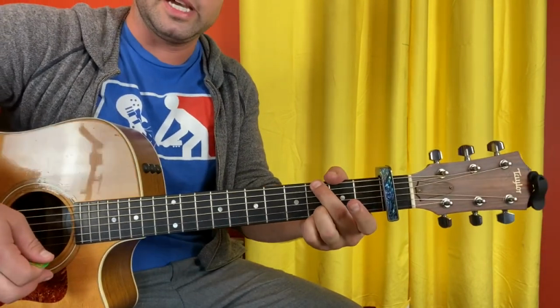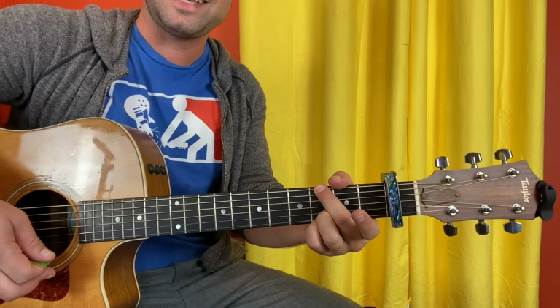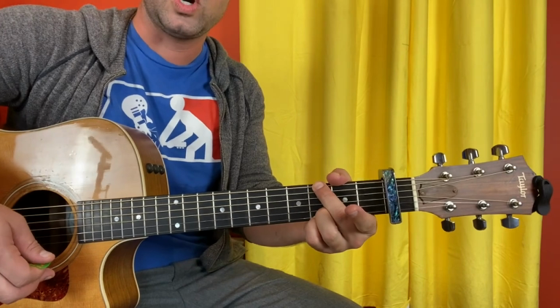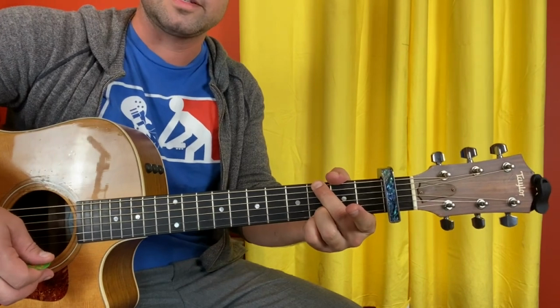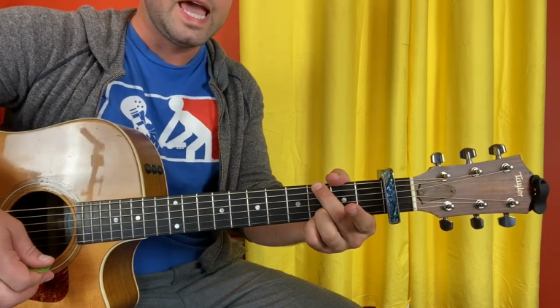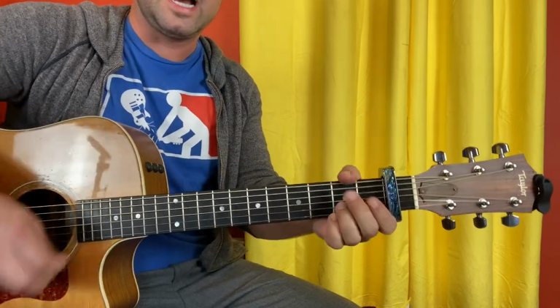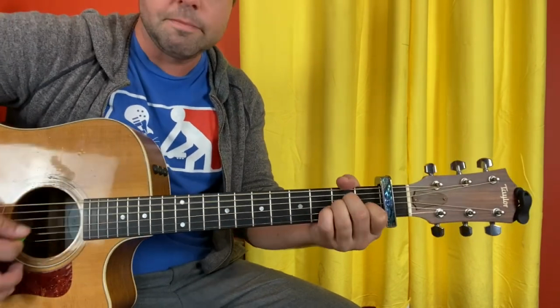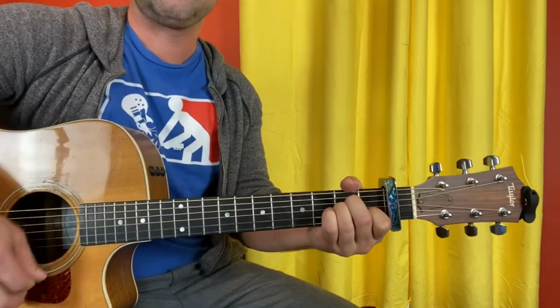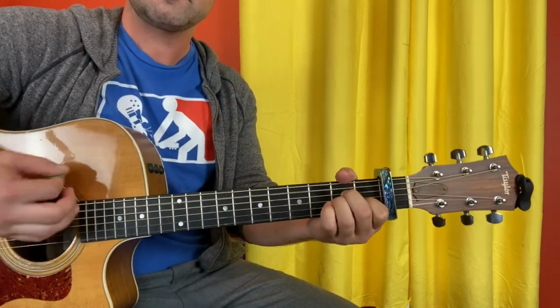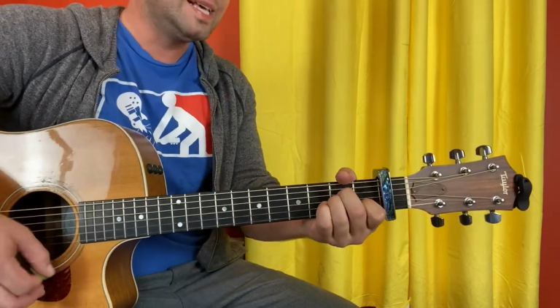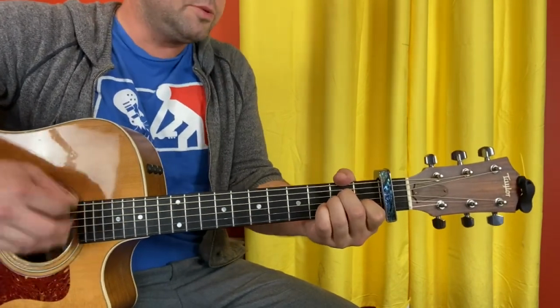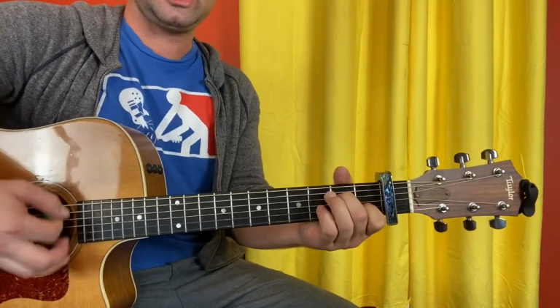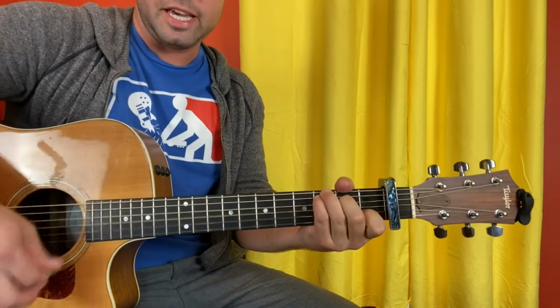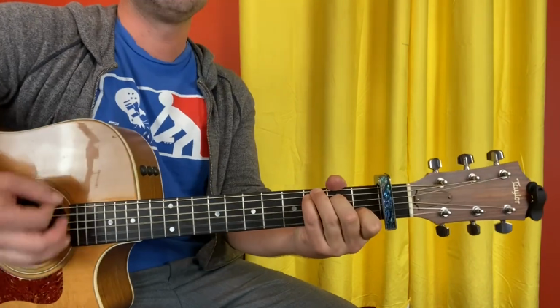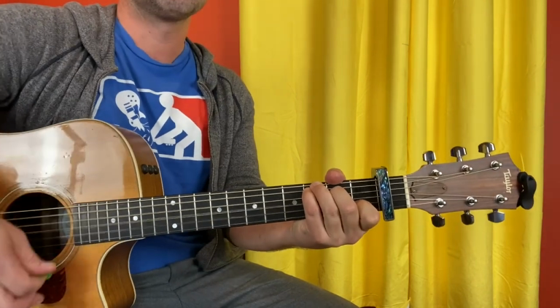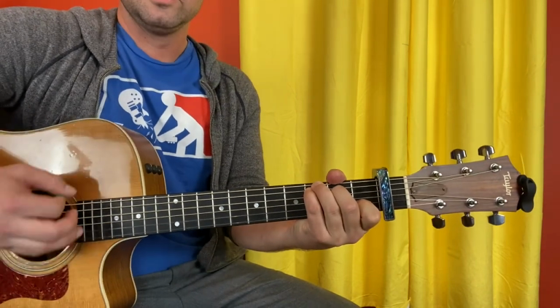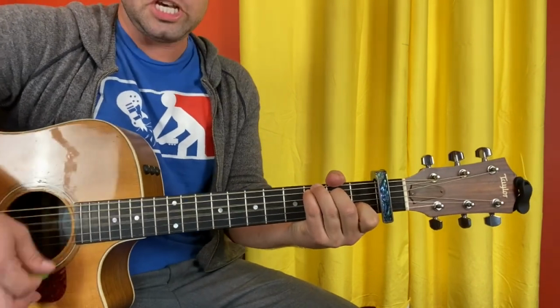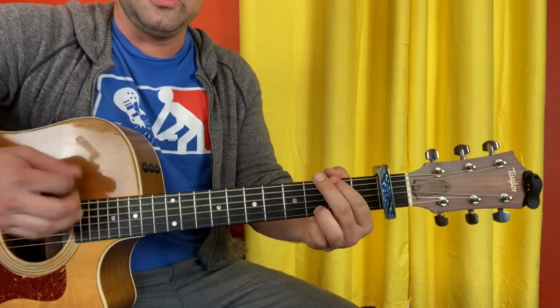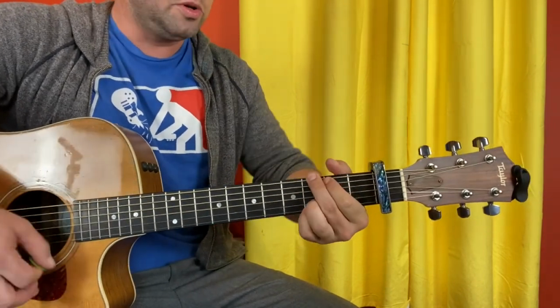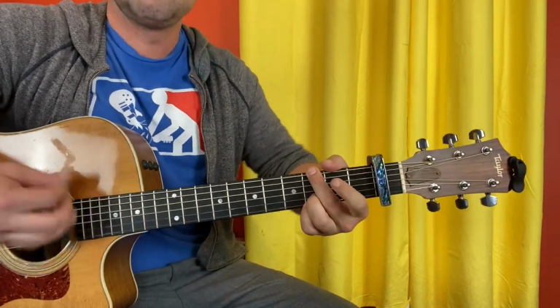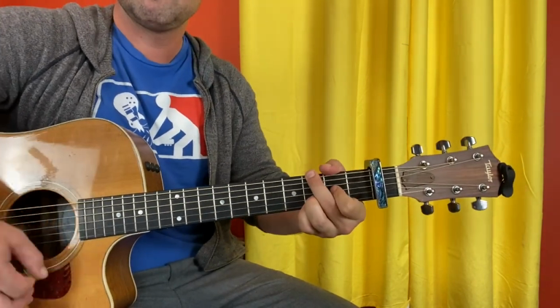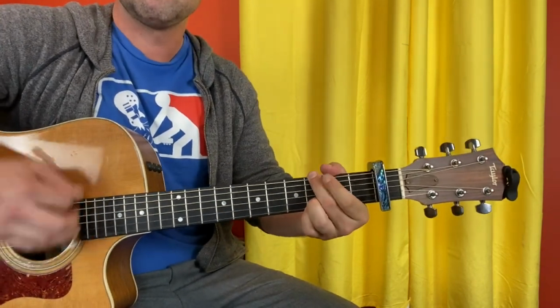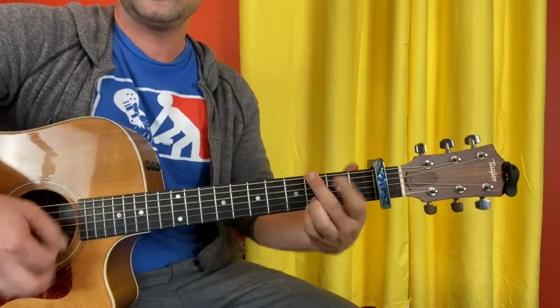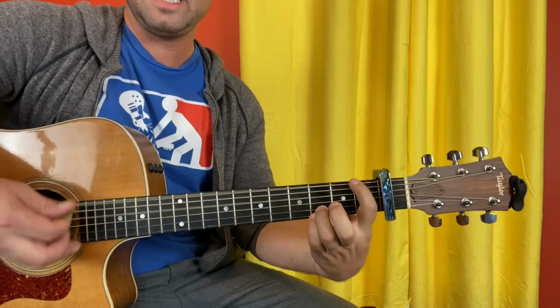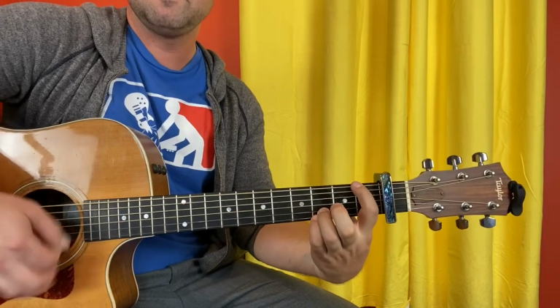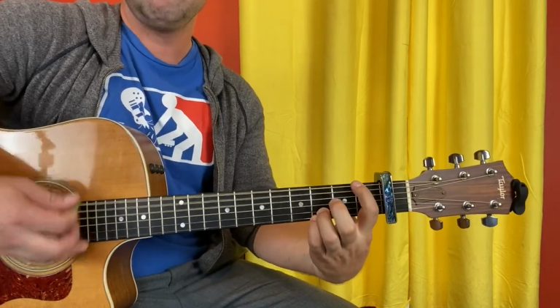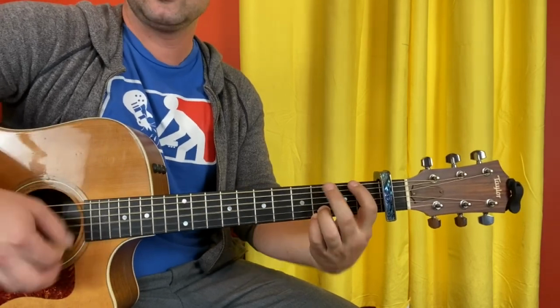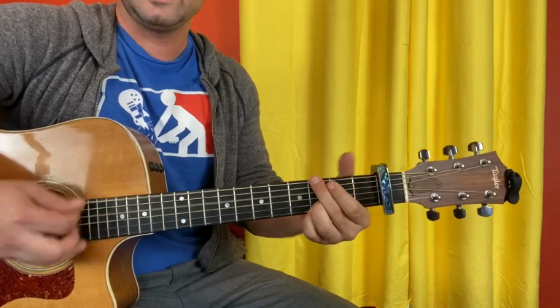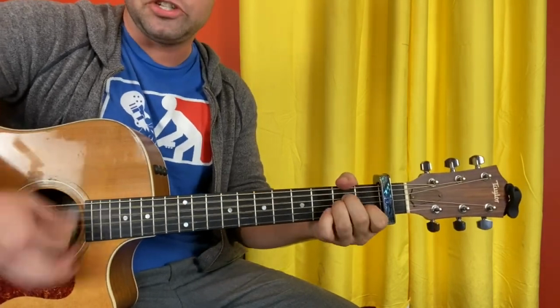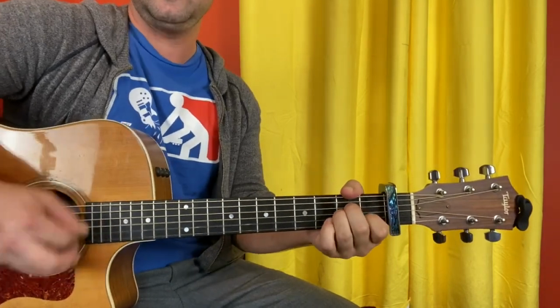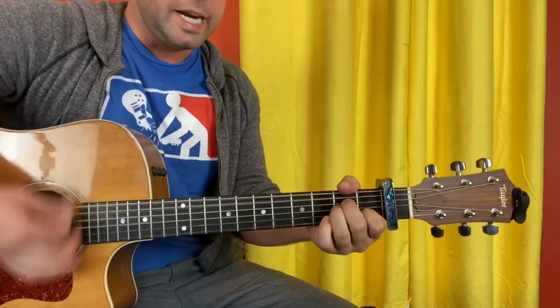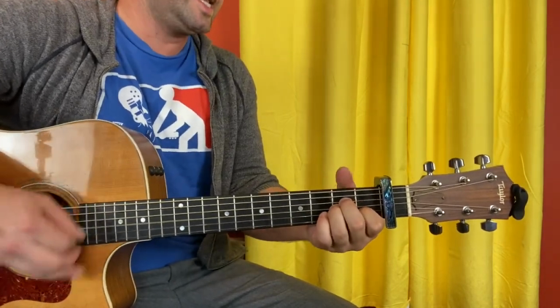So here is our chorus: A minor, C with a G in the bass, G with noodles, G7, back to regular G. Do it again and again and again.